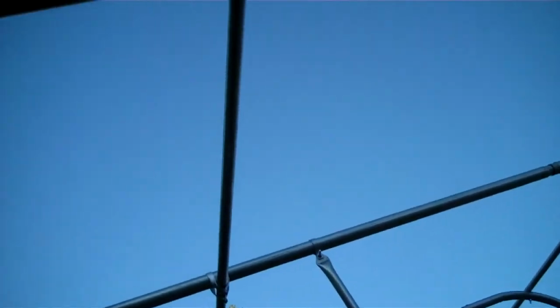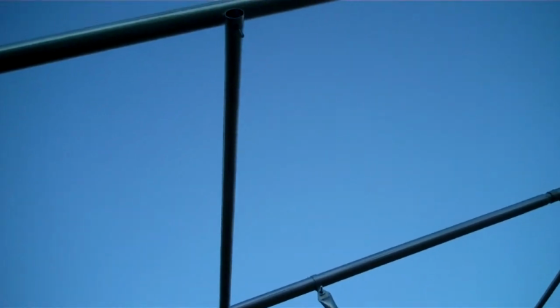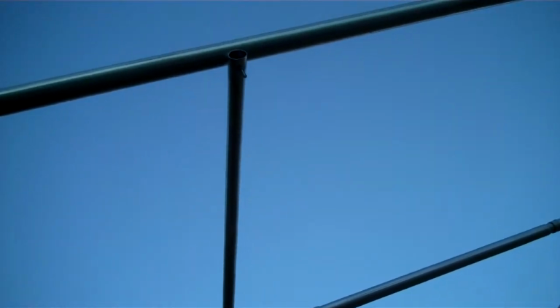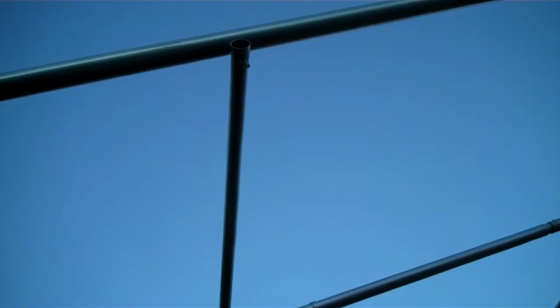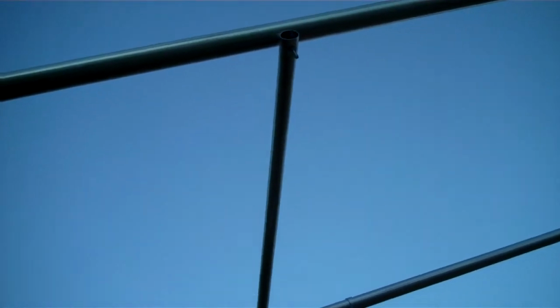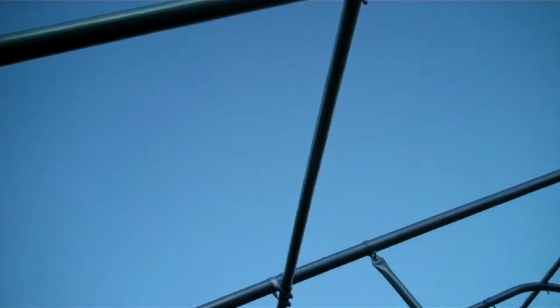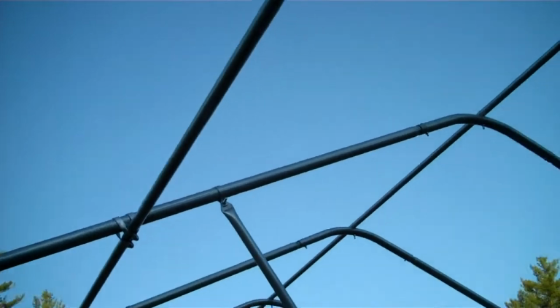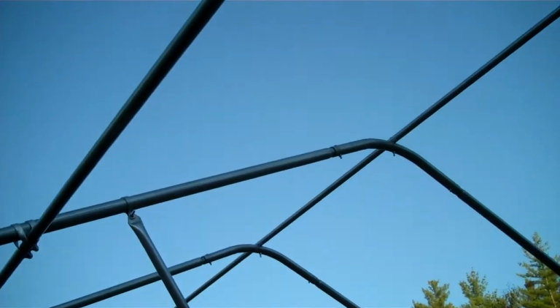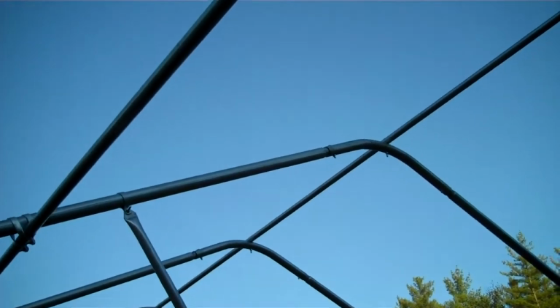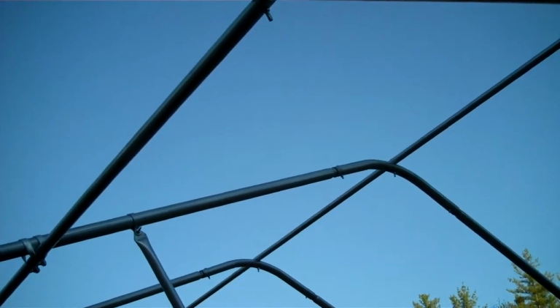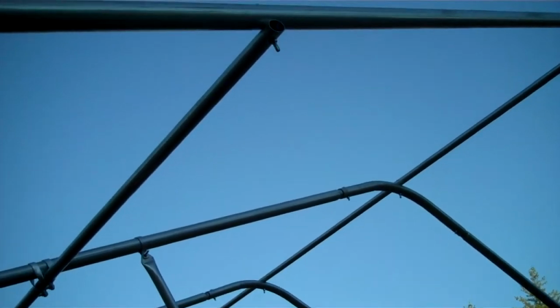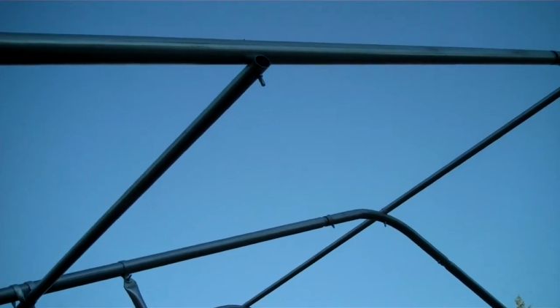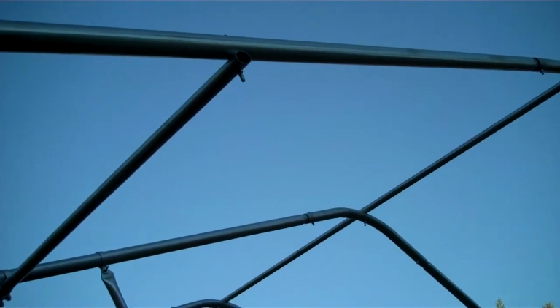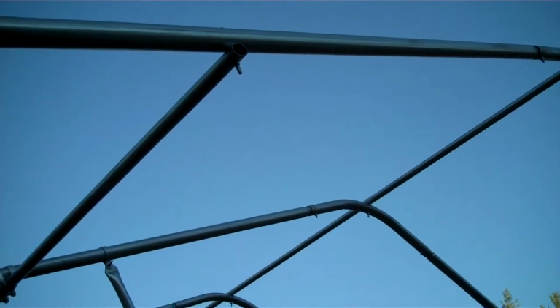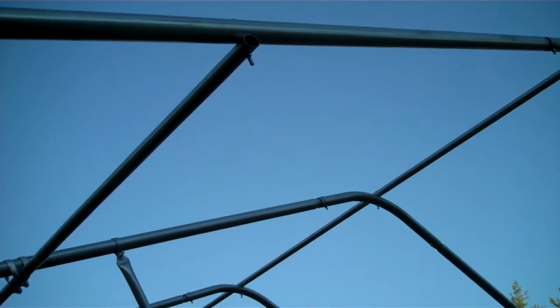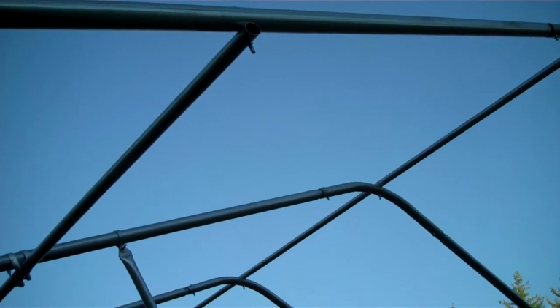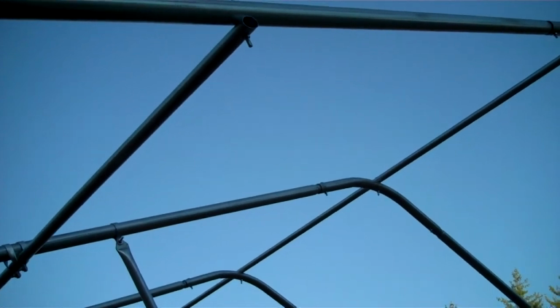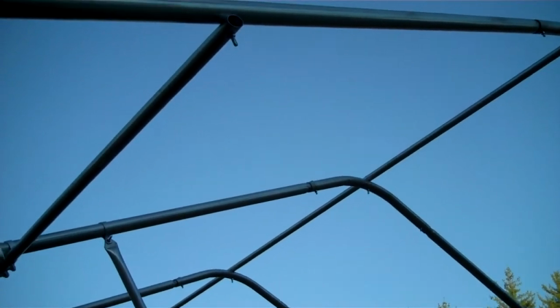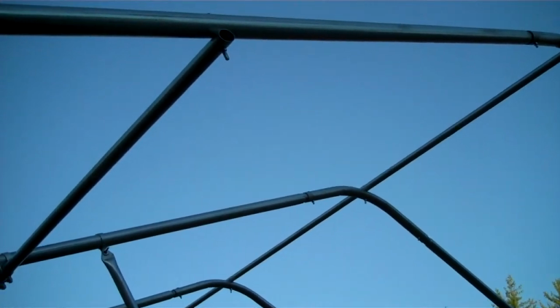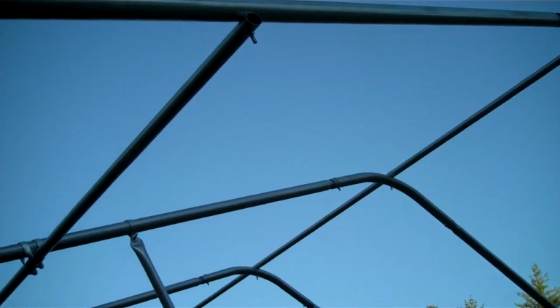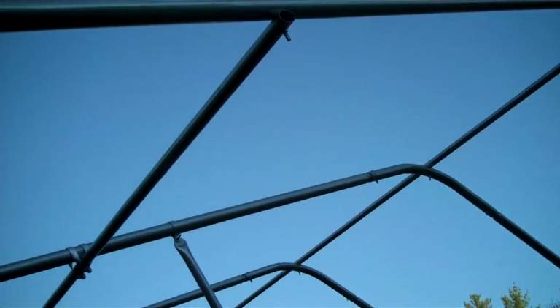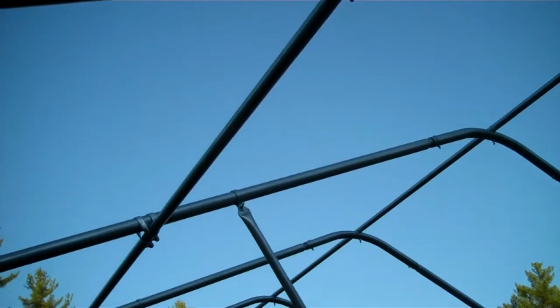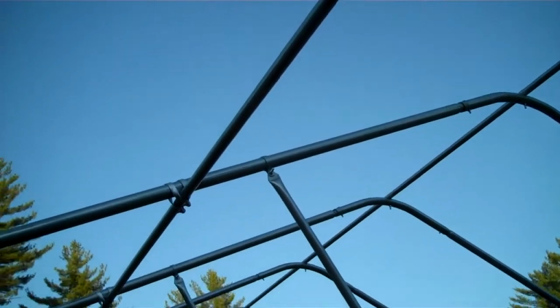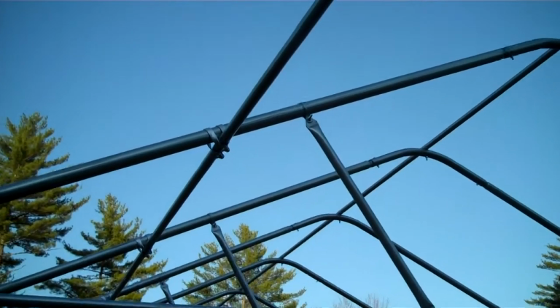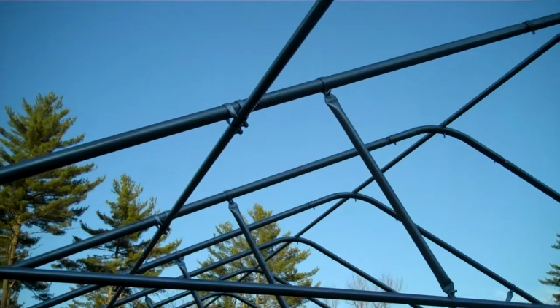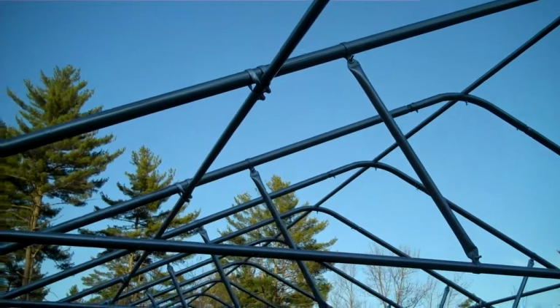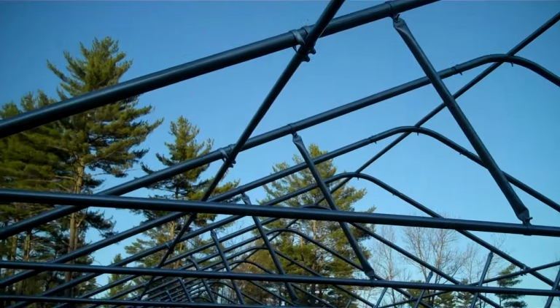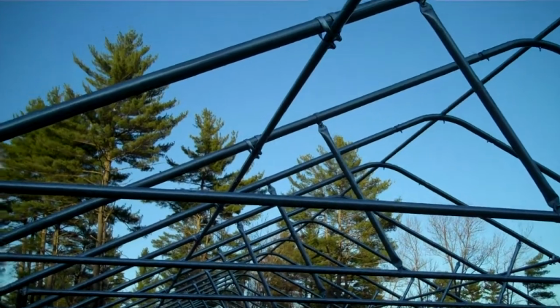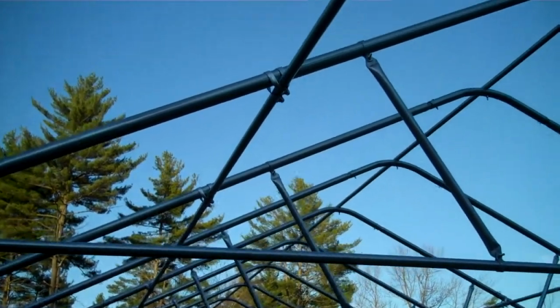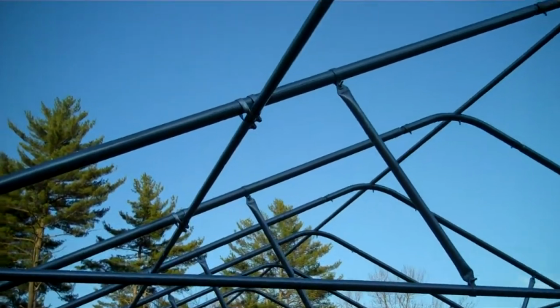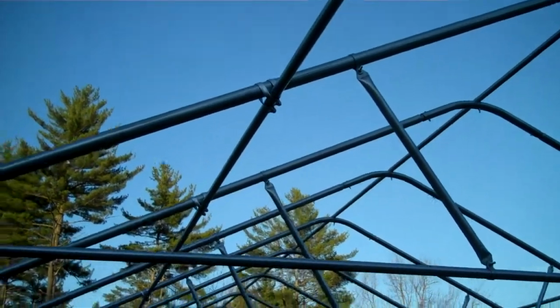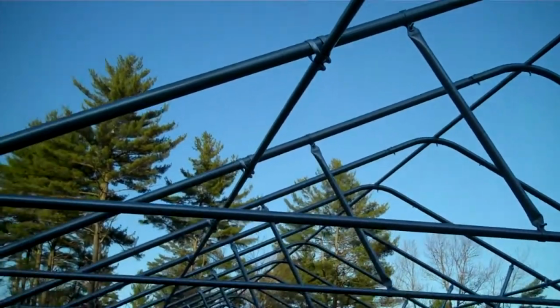If you'll notice, these are drilled on the end bows. That's a 5/16 by 4 inch carriage bolt. And then the next bows — all the middle bows — have that cross-connecting saddle clamp.